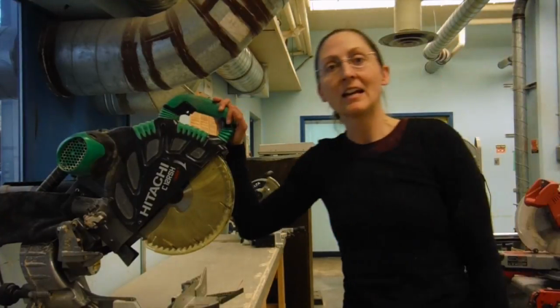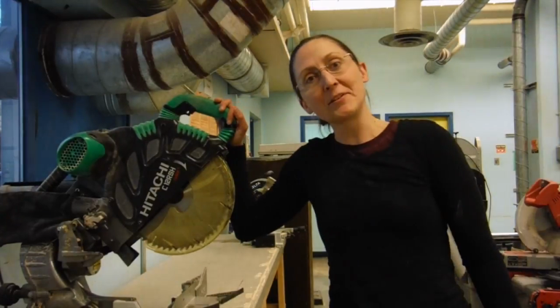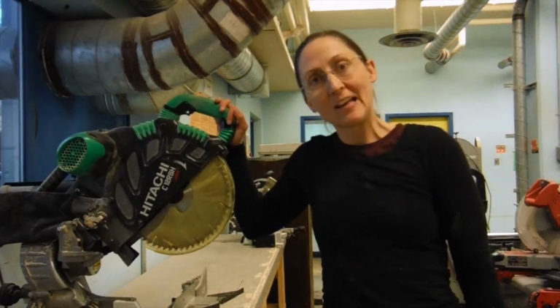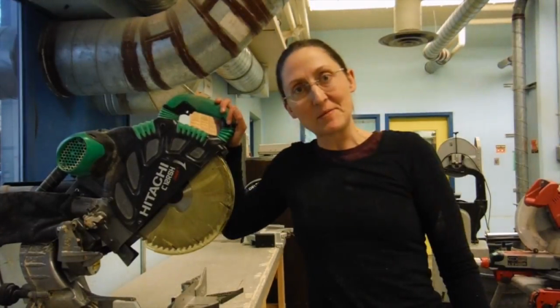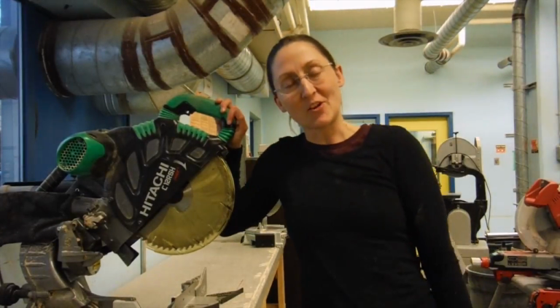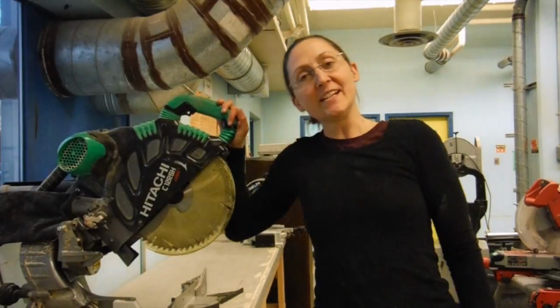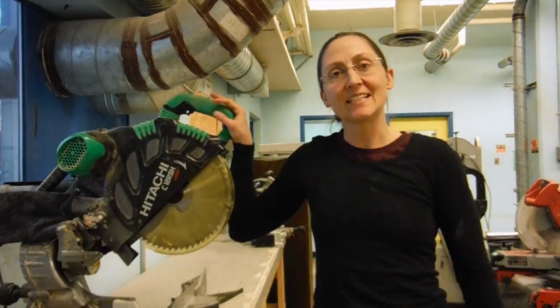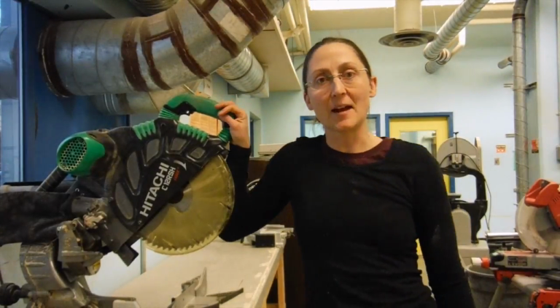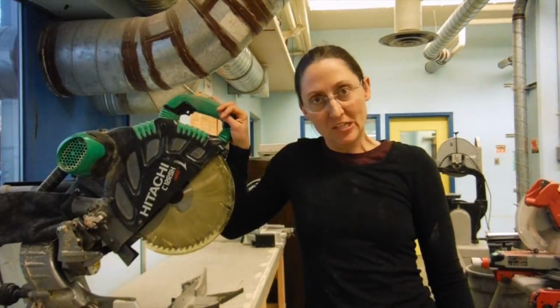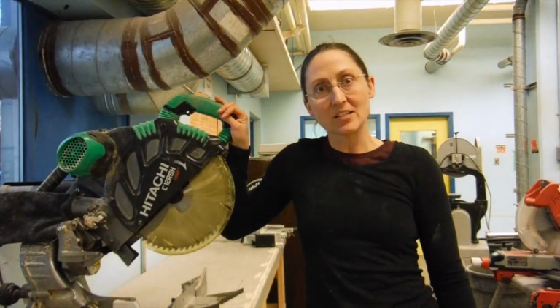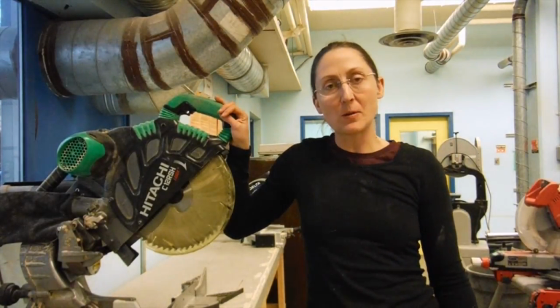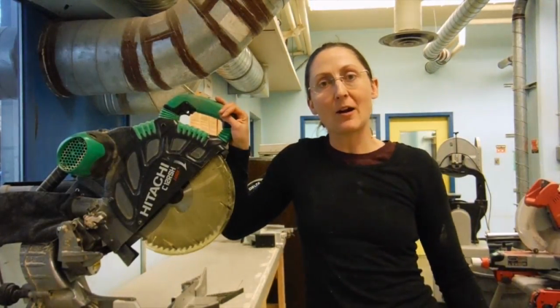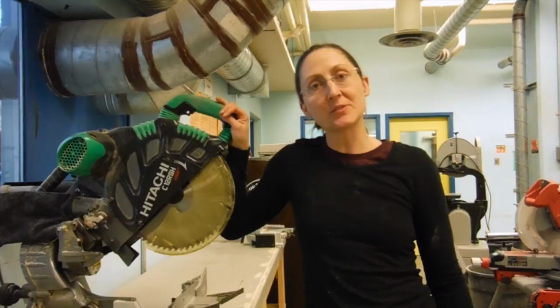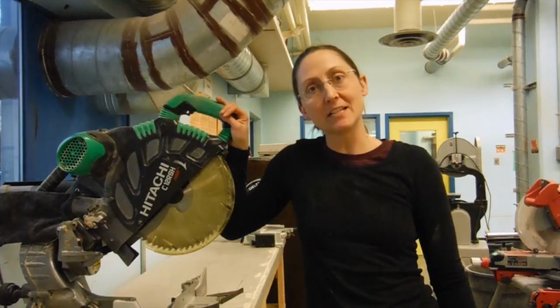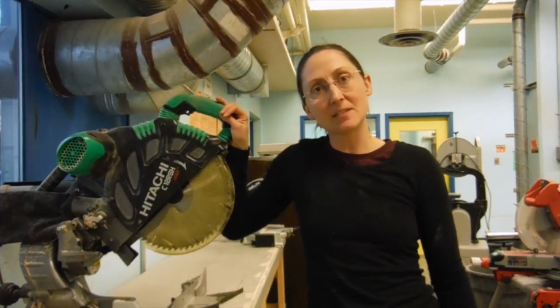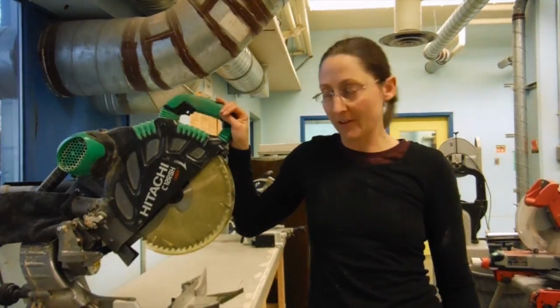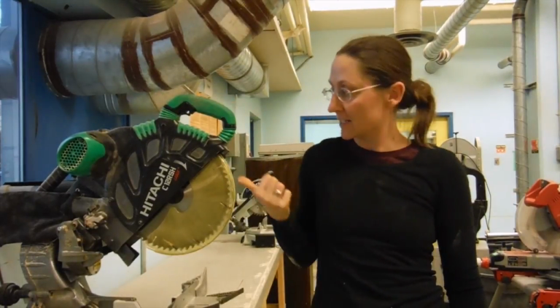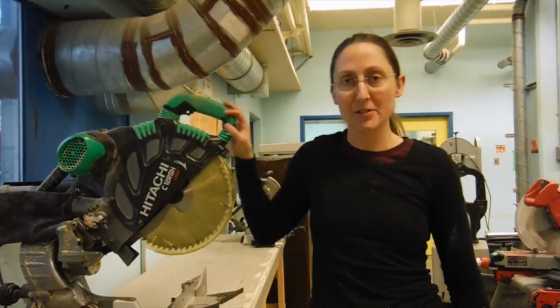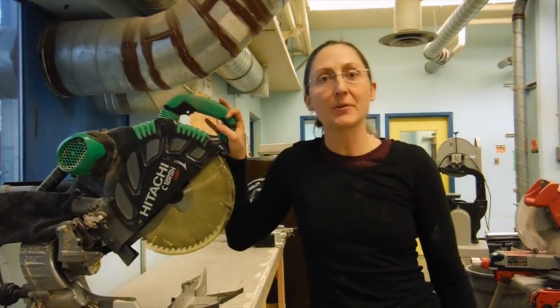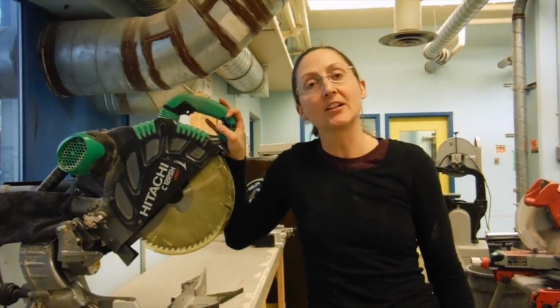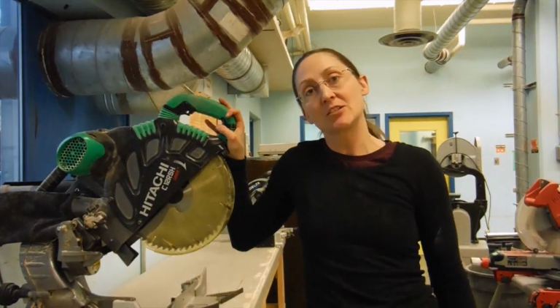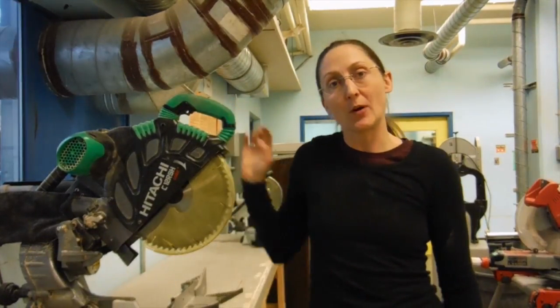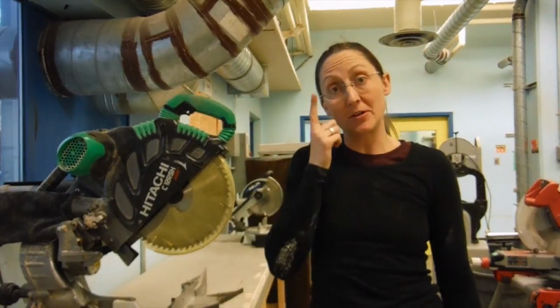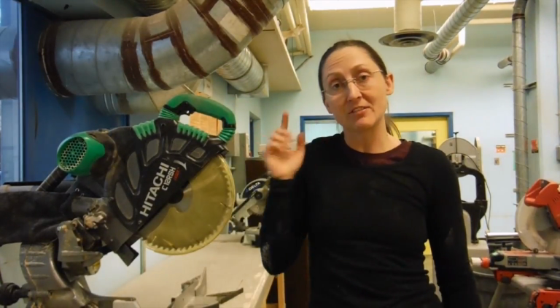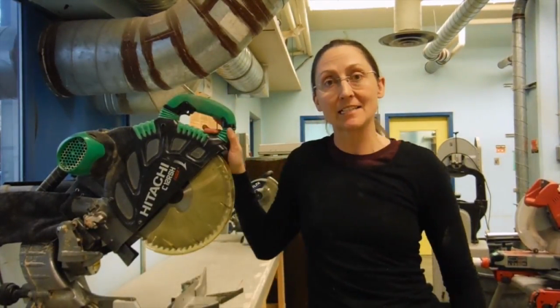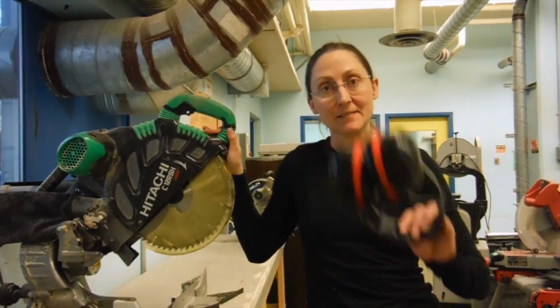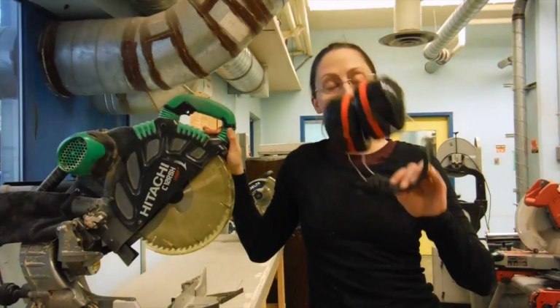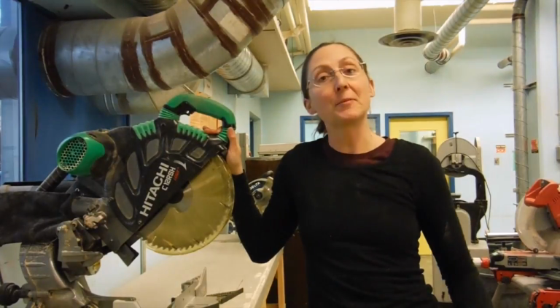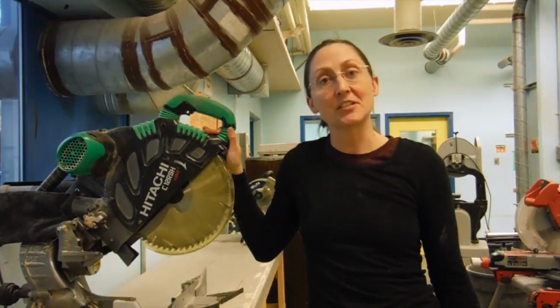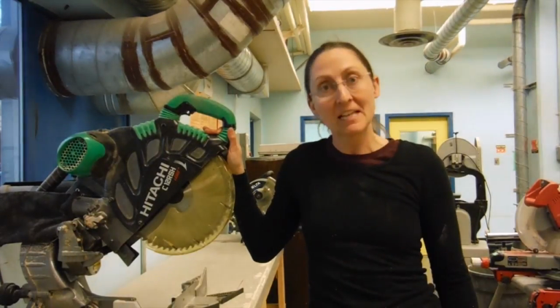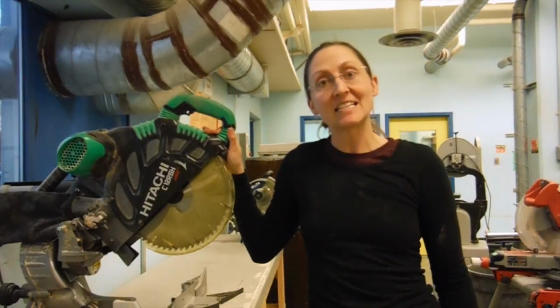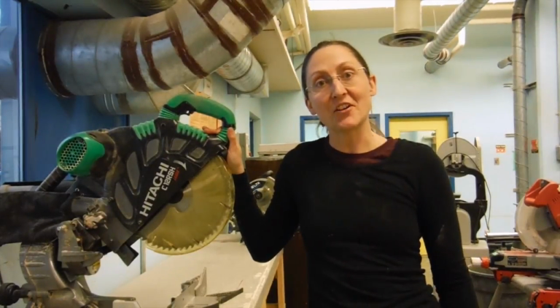Hi there! My name is Michelle Cauley and today I'm going to be talking to you about power tool safety, and specifically this miter saw right here. So grab your safety glasses and your hearing protection — let's get started.